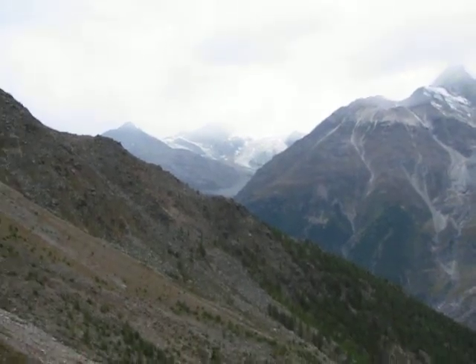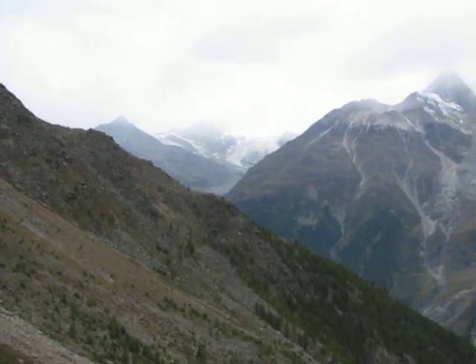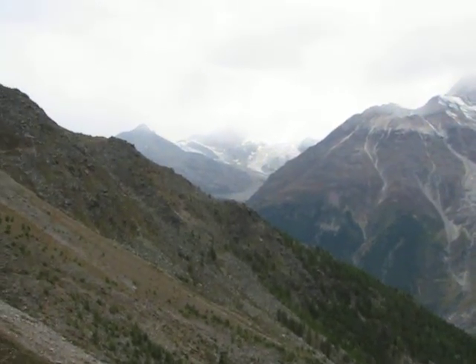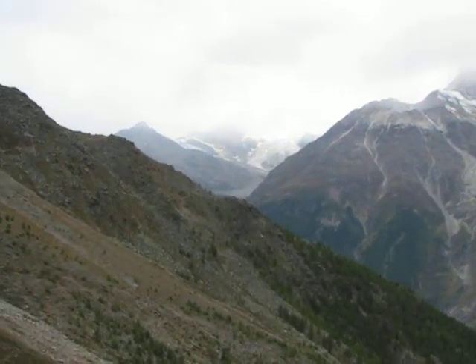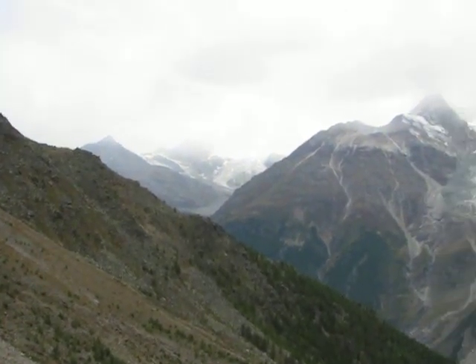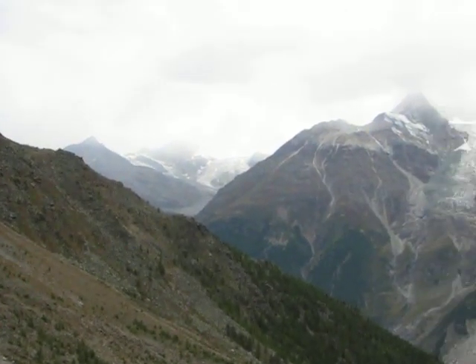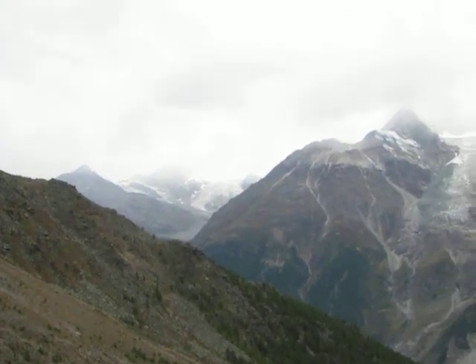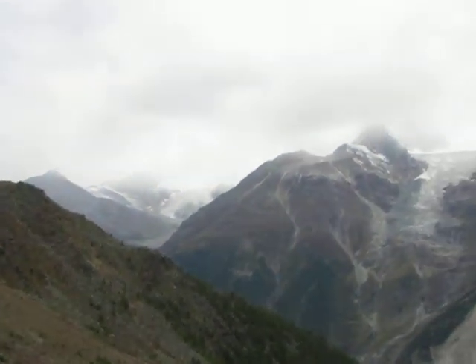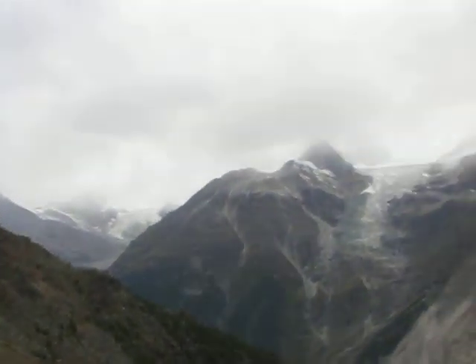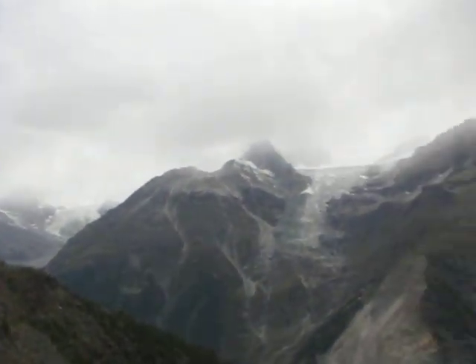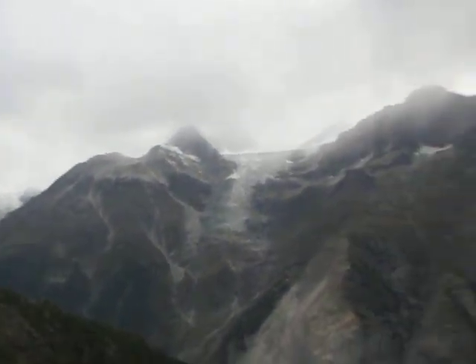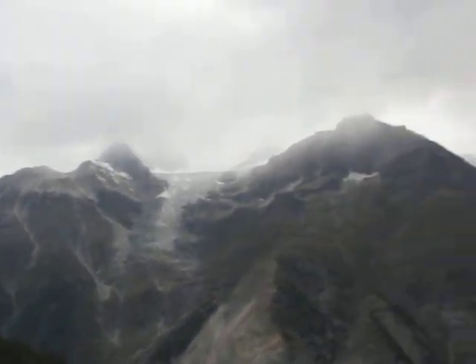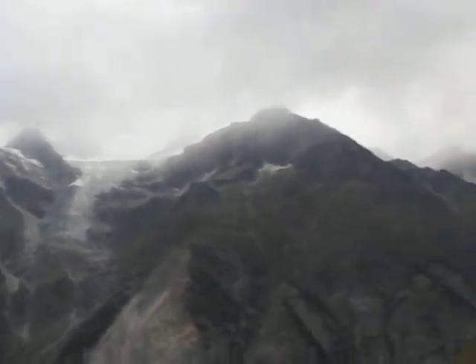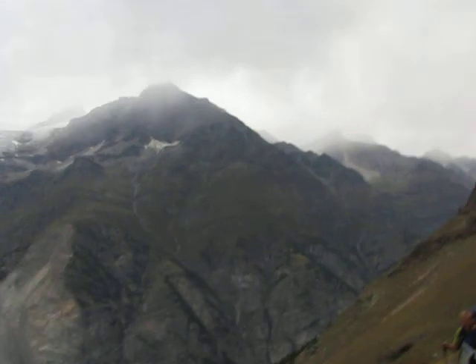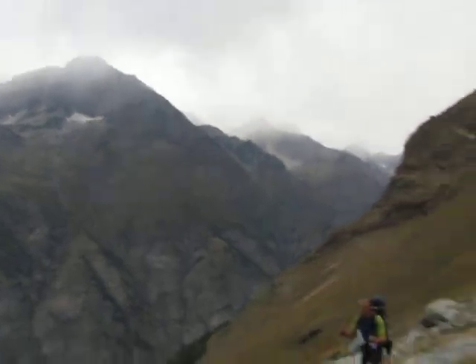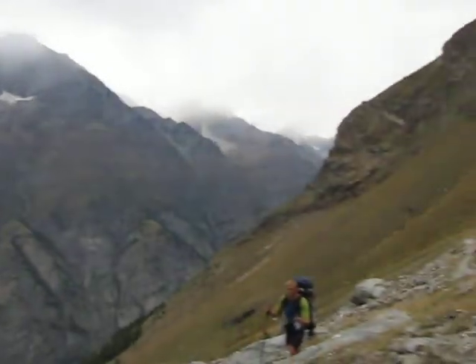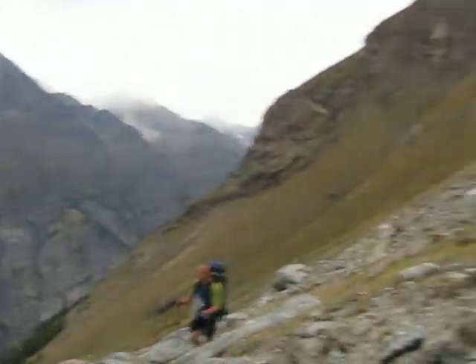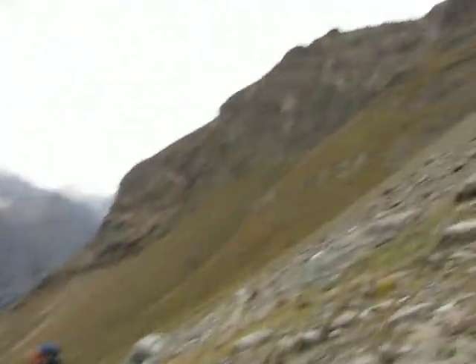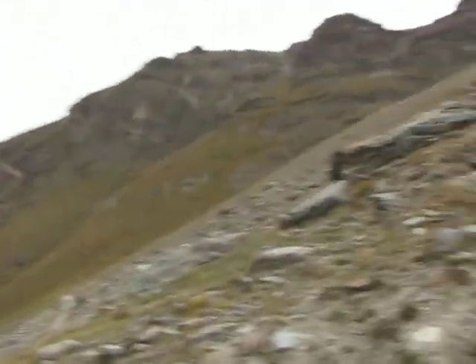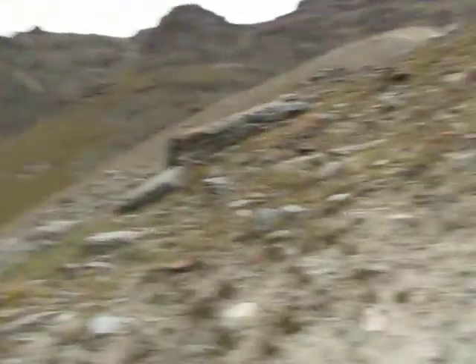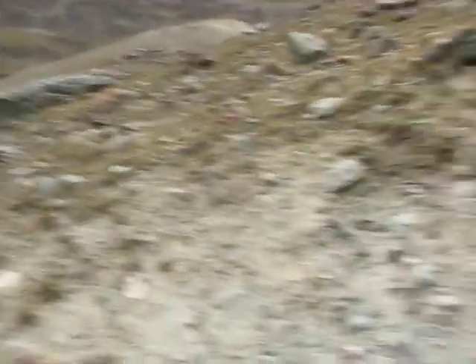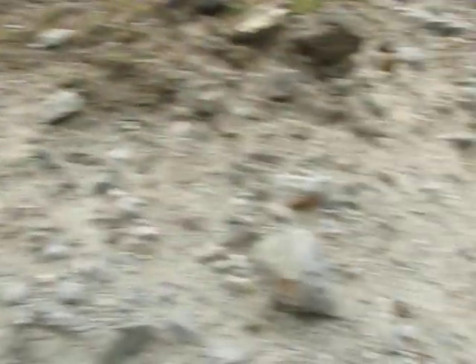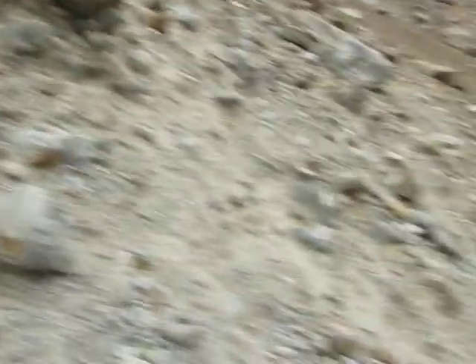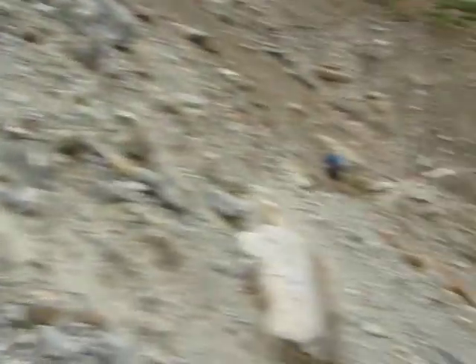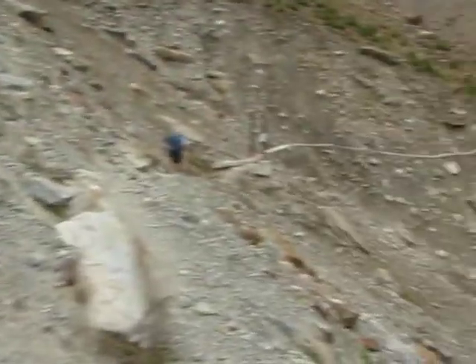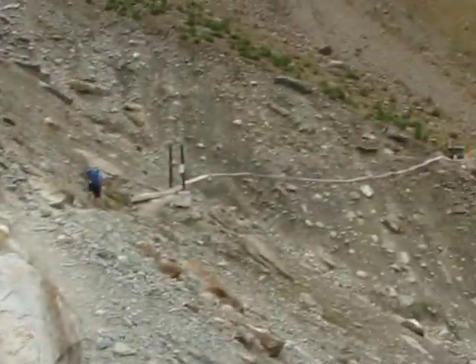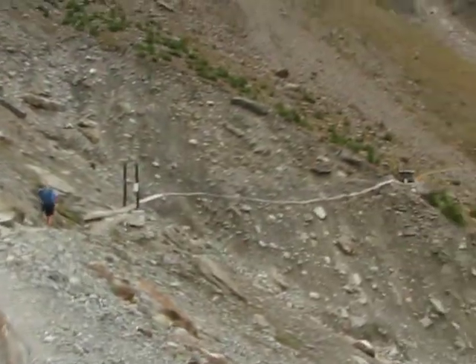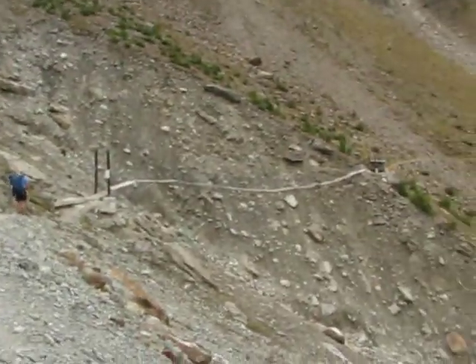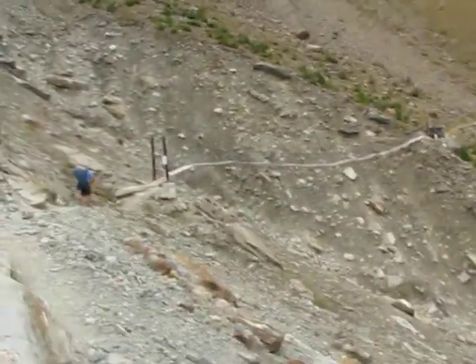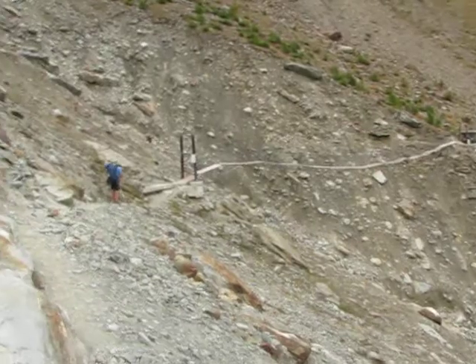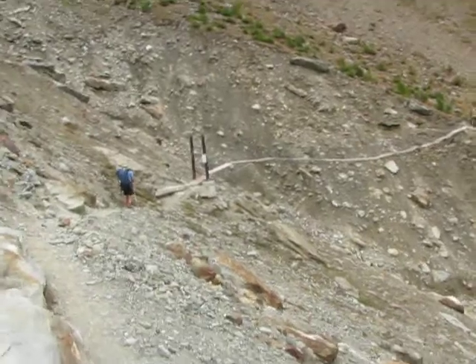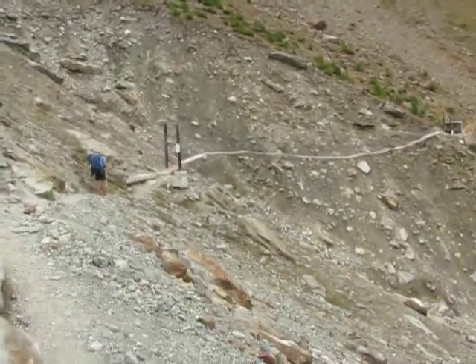Well, thank you viewers for joining me again in another Europaweg Switzerland video. And it's another bridge — Alpine edition.